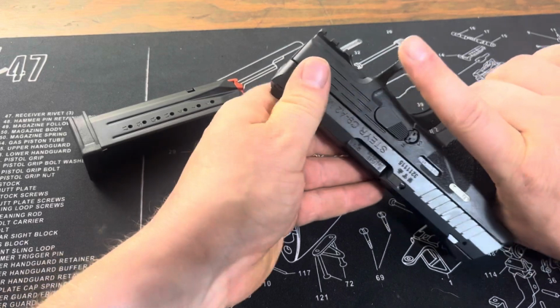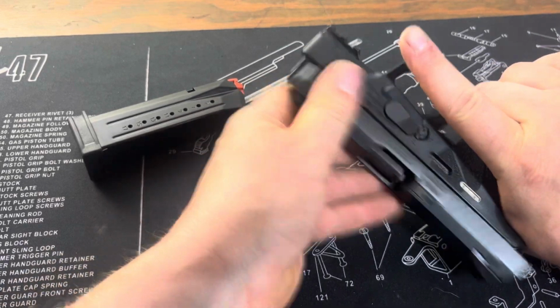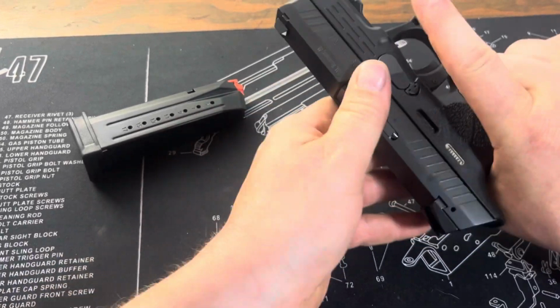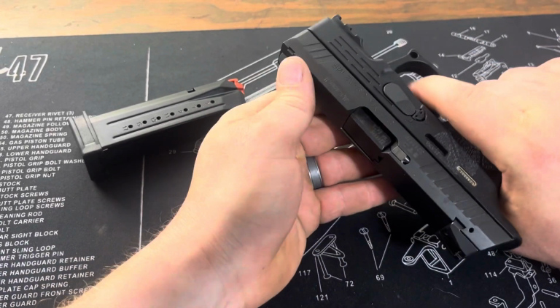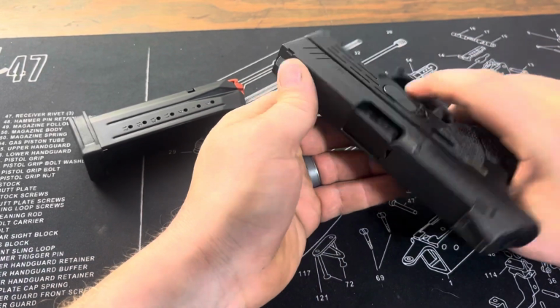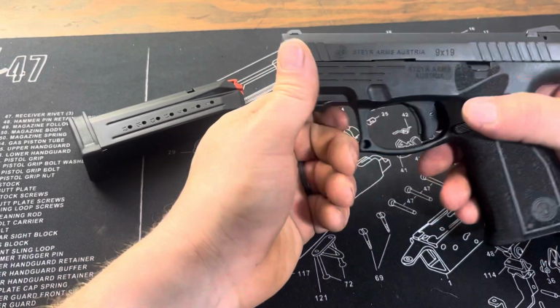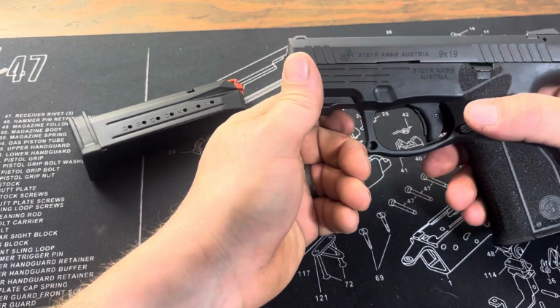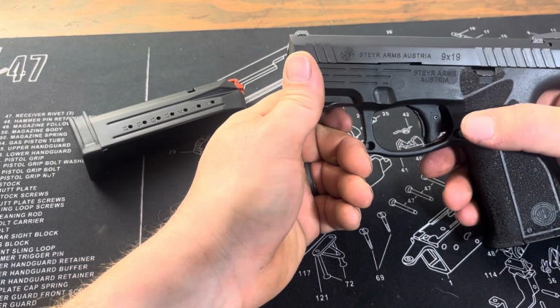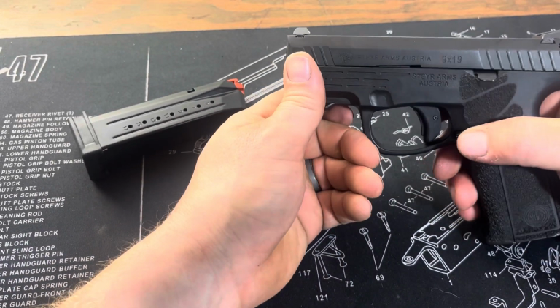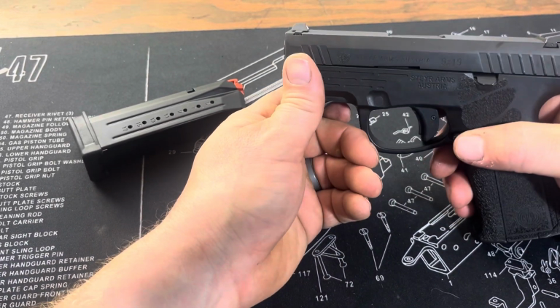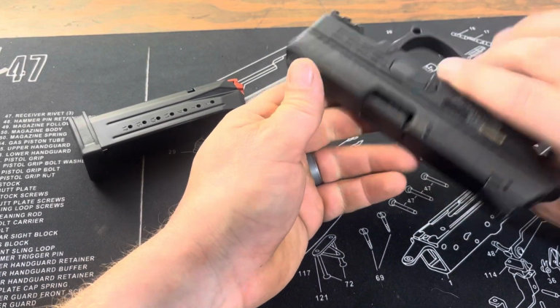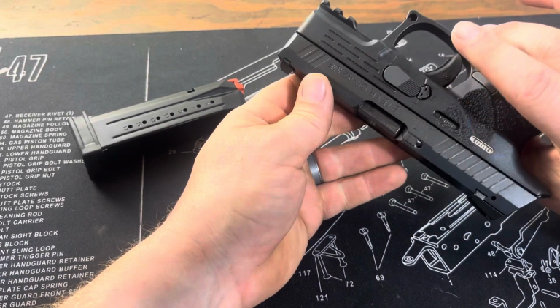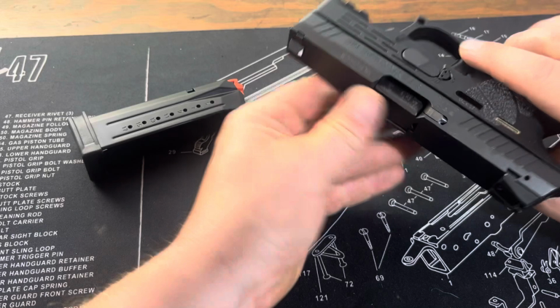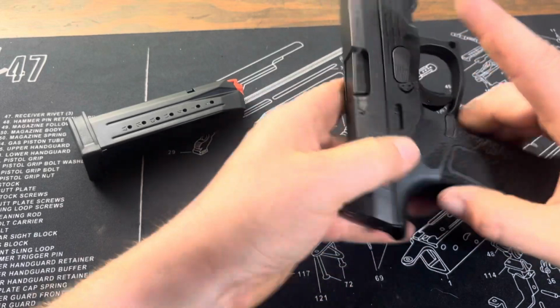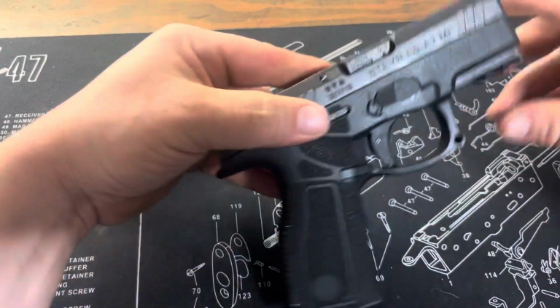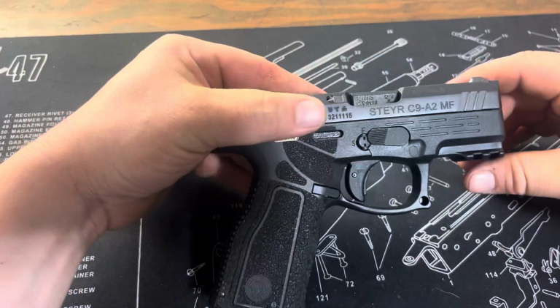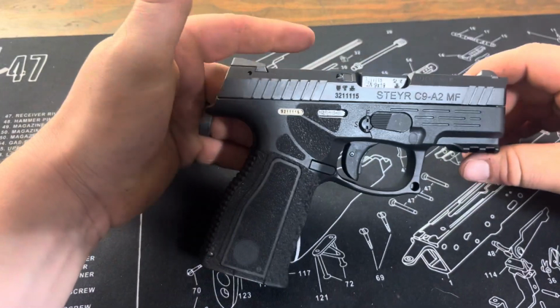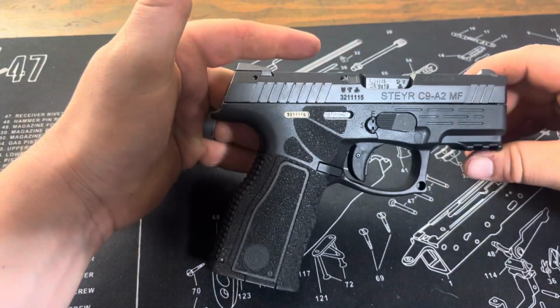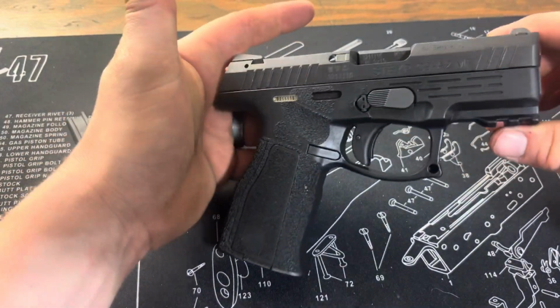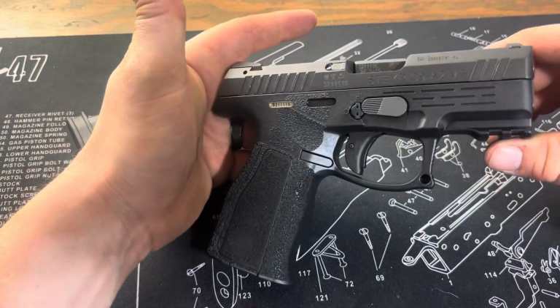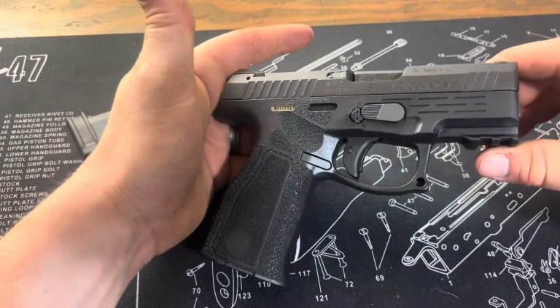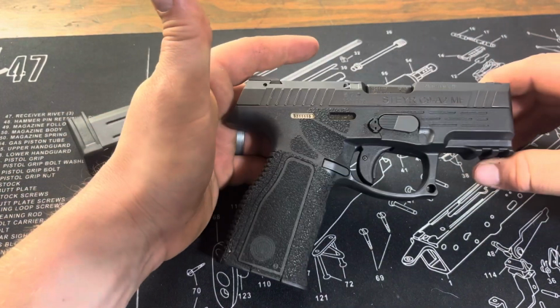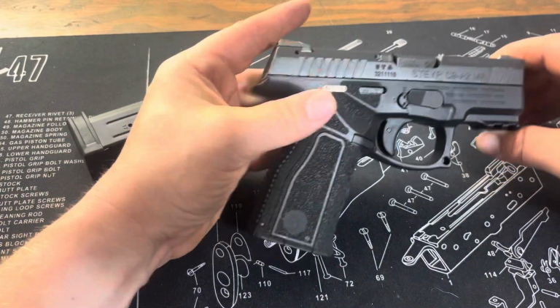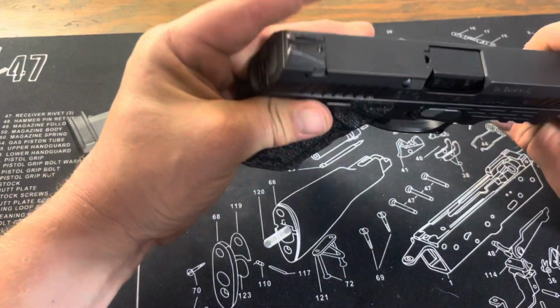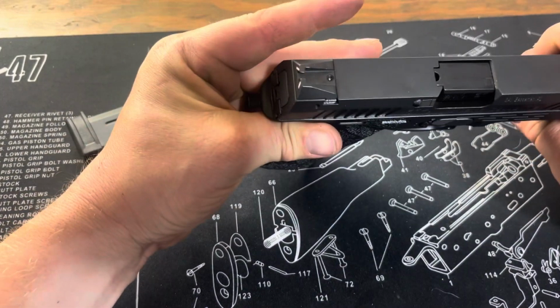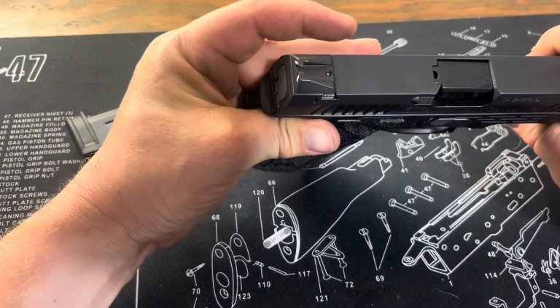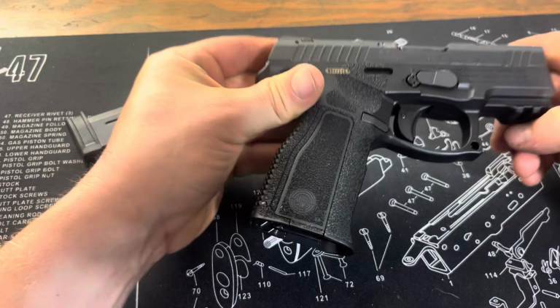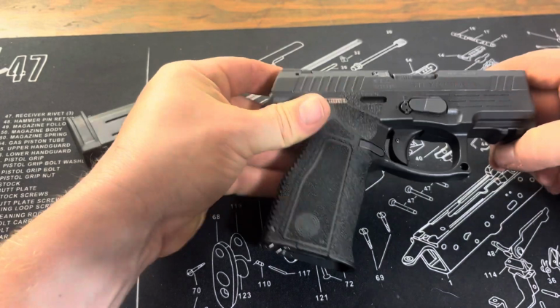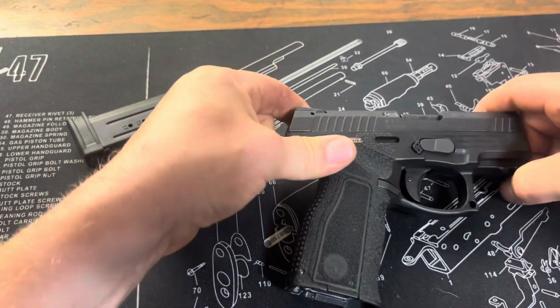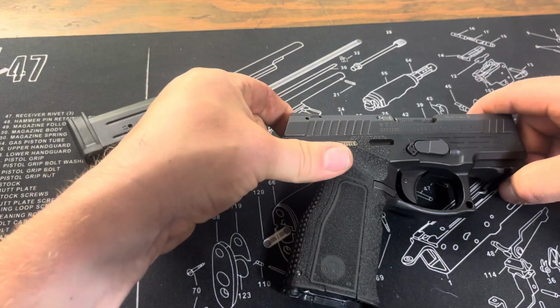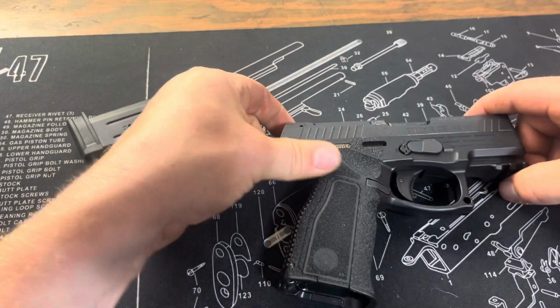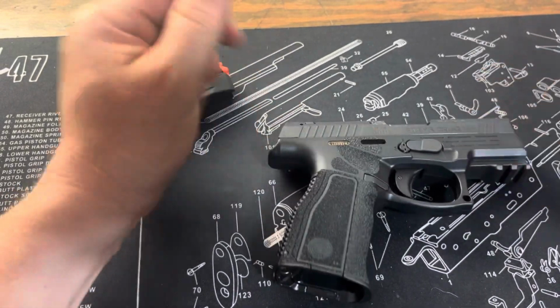As I said, just a quick field strip instructional video. Let me know what you think. Thanks for watching.